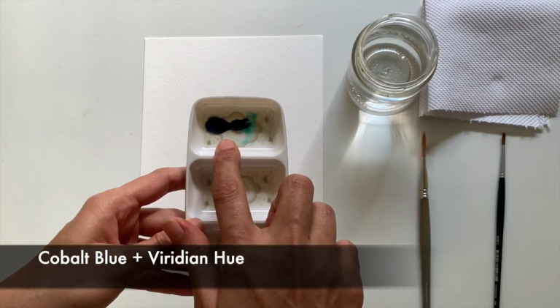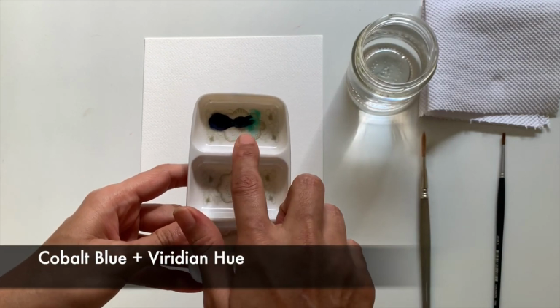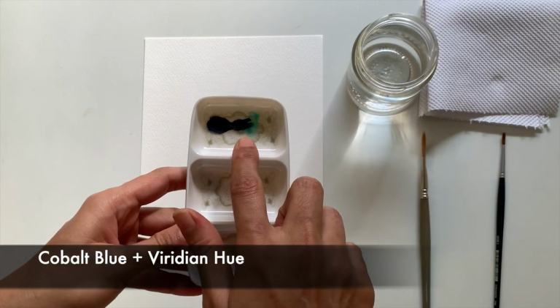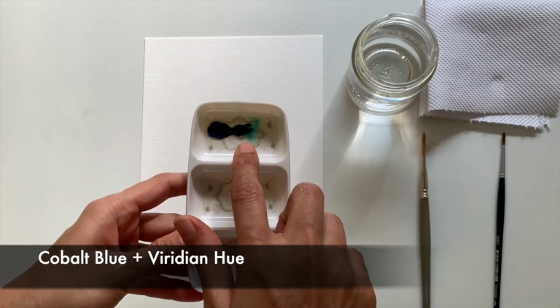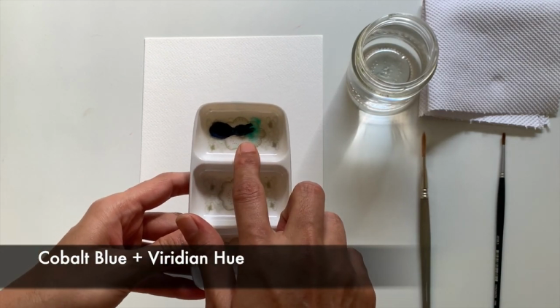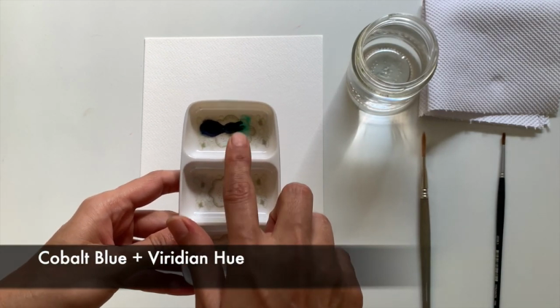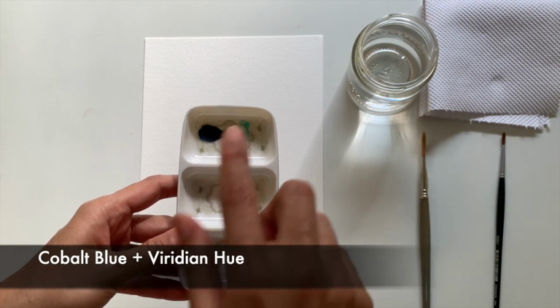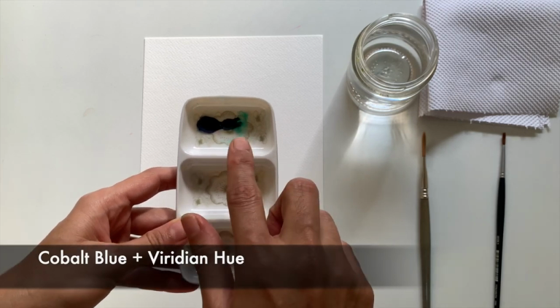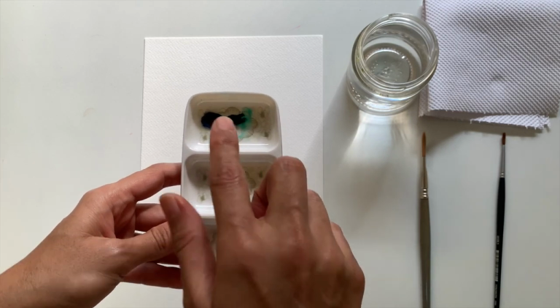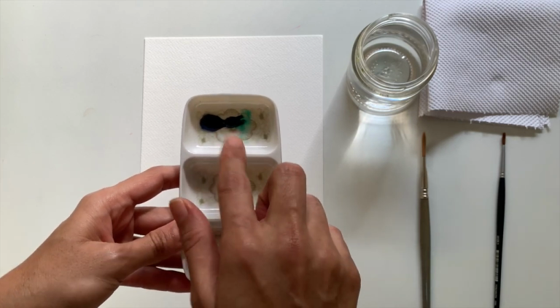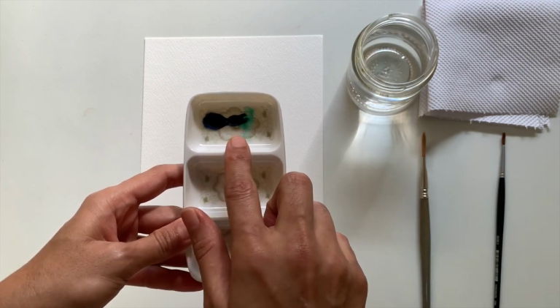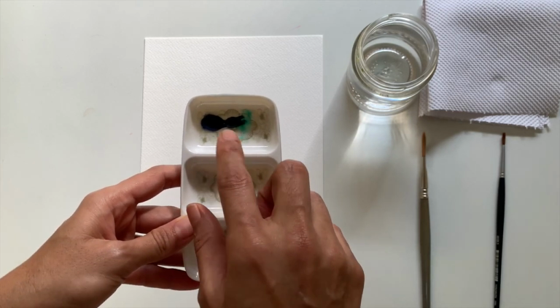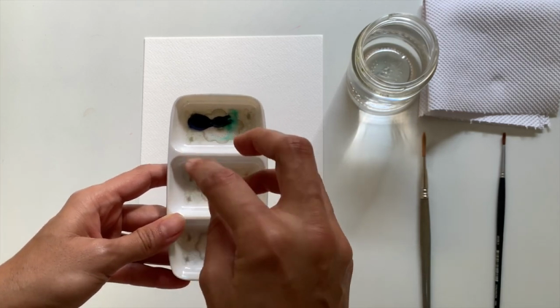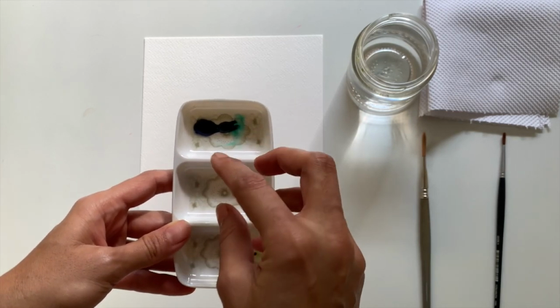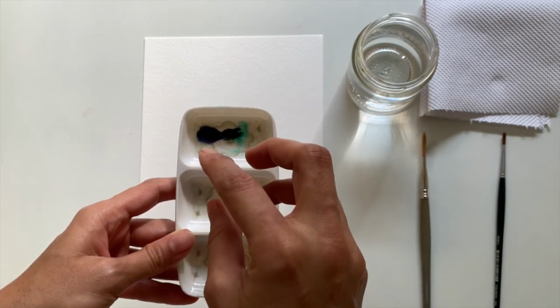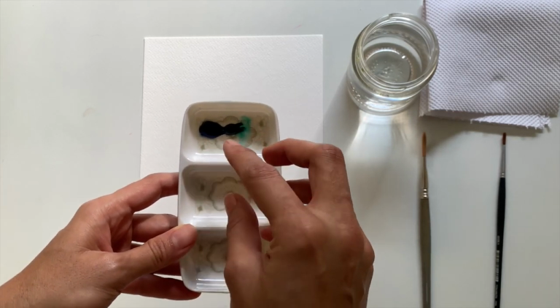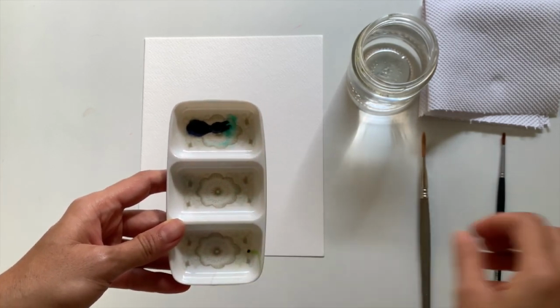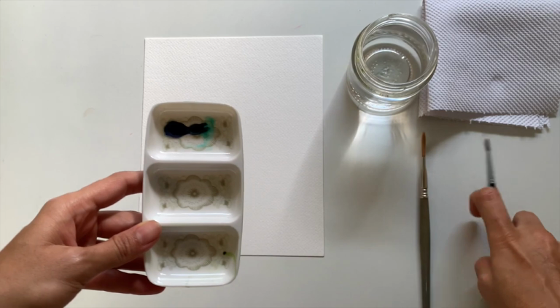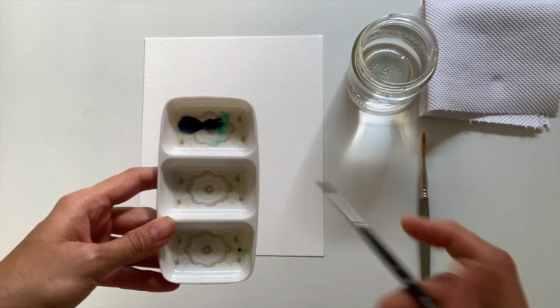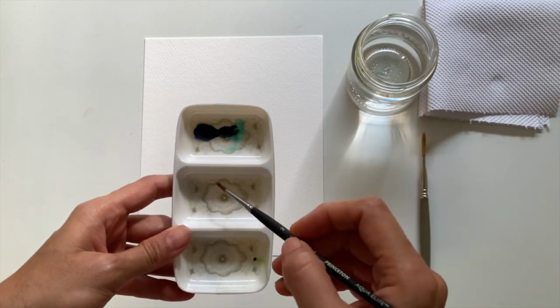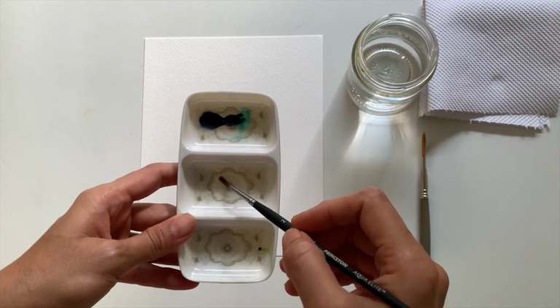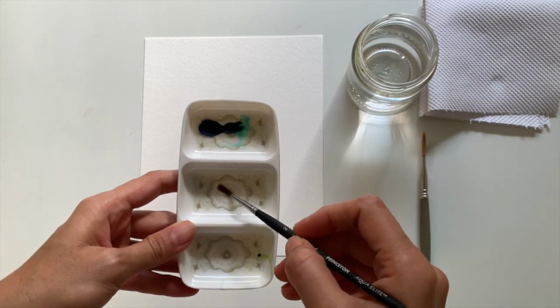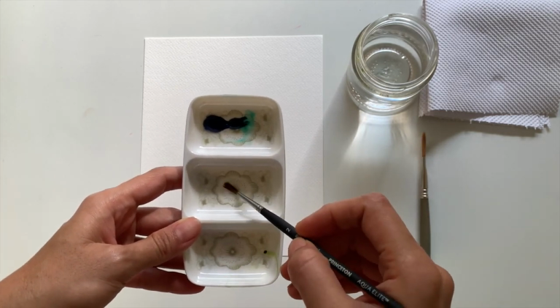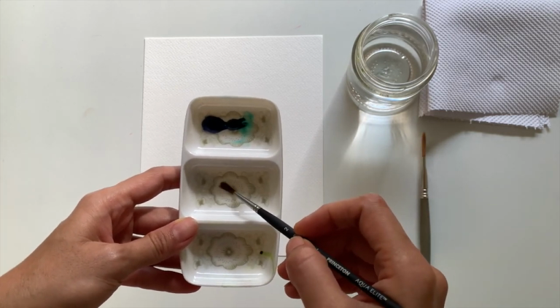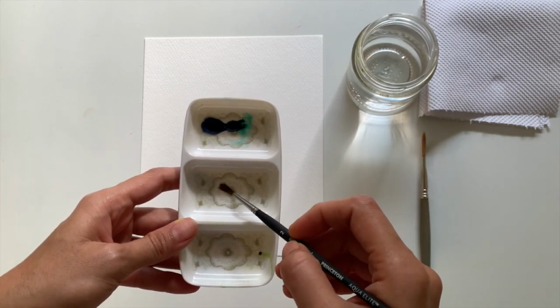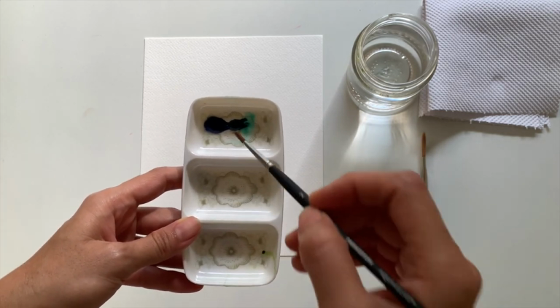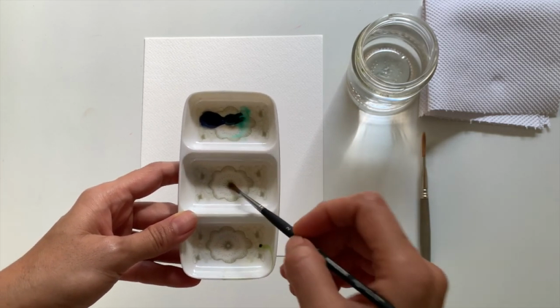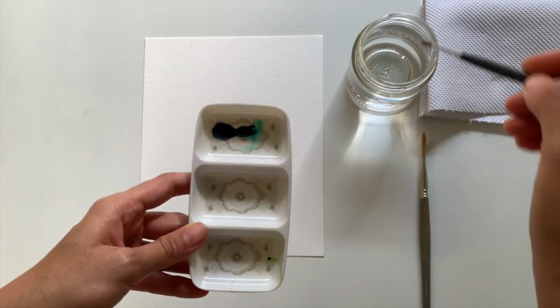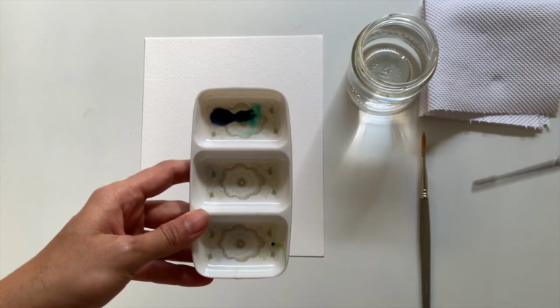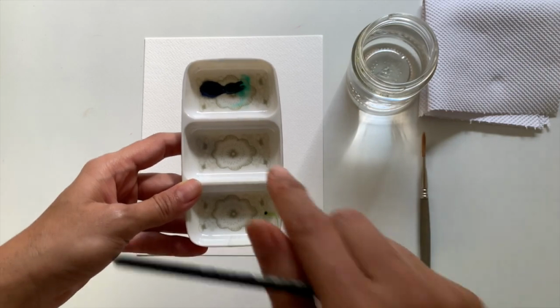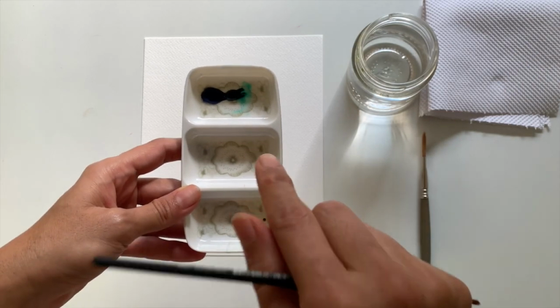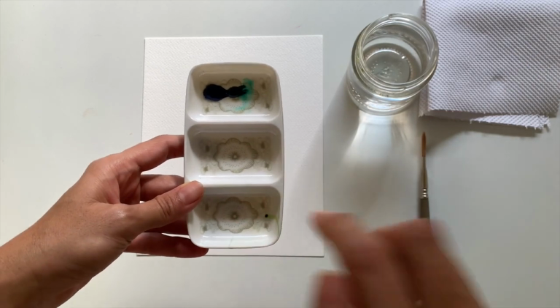Here I have paints mixed — this is cobalt blue with some viridian hue. We're going to mix a very thick, highly pigmented color, and then we're going to make one portion of a very diluted color of the same mix, so I'm going to add some water.